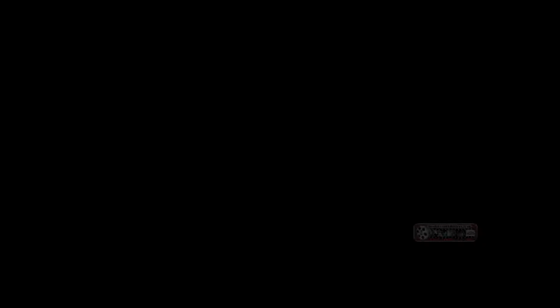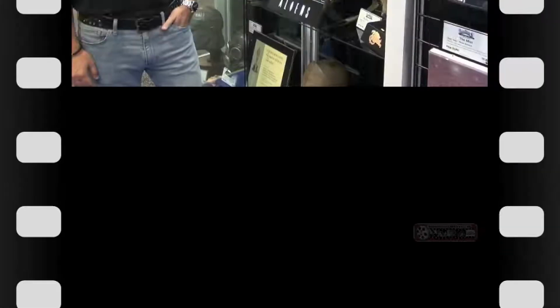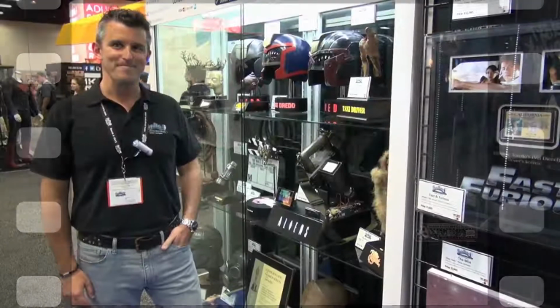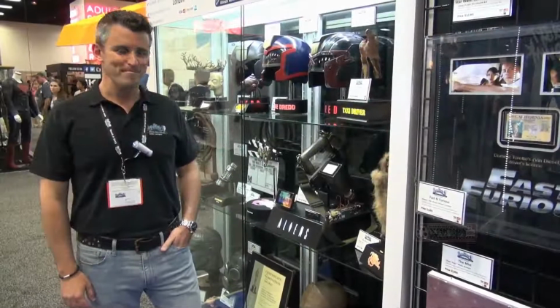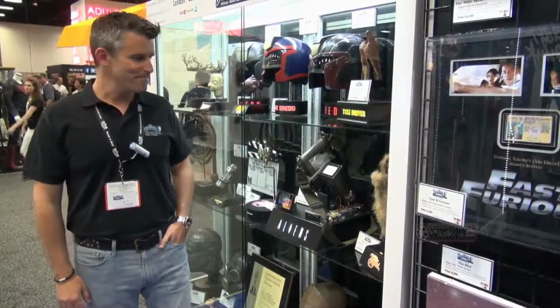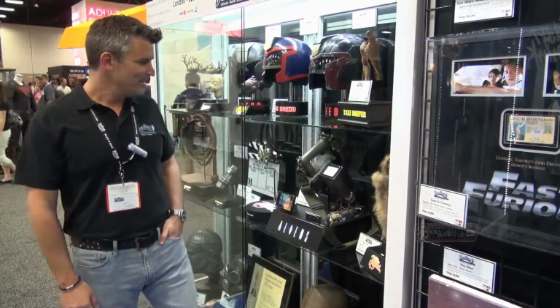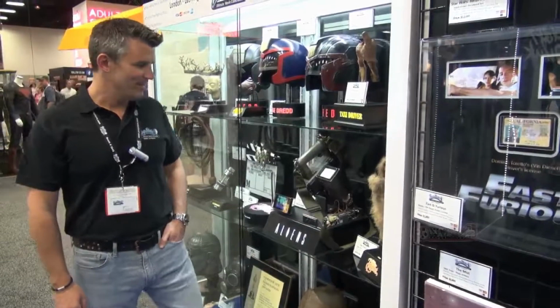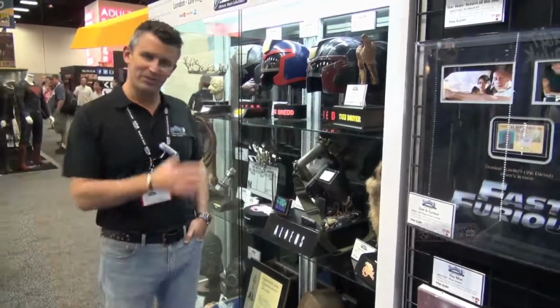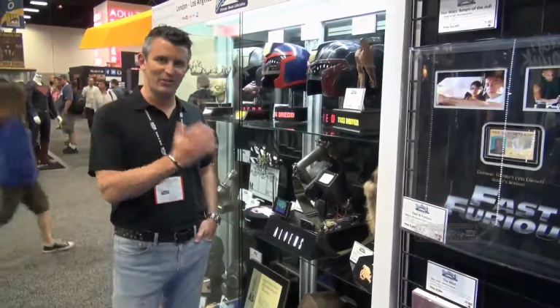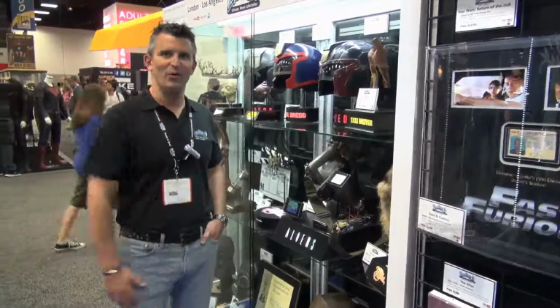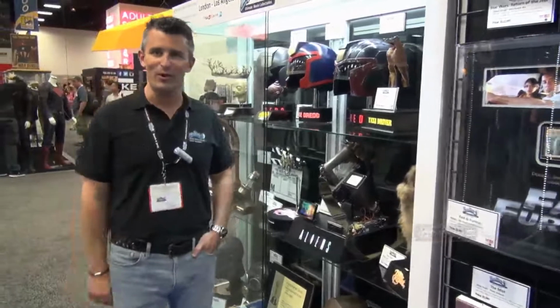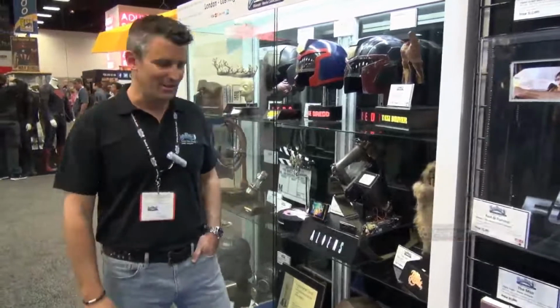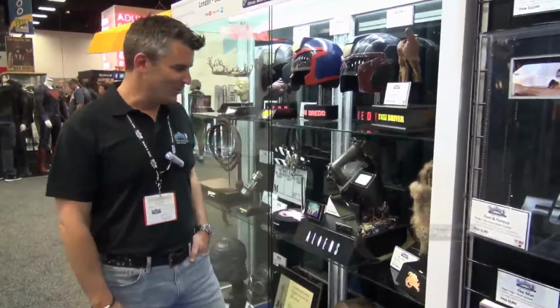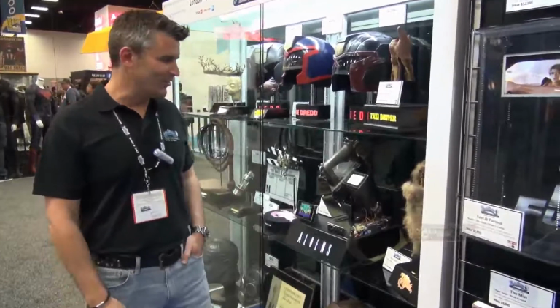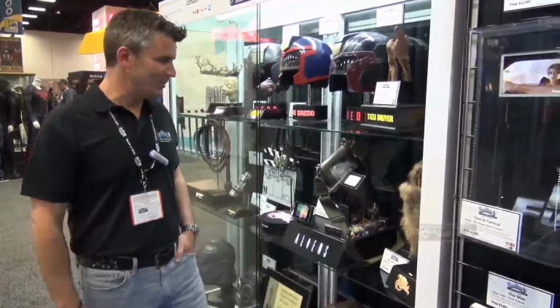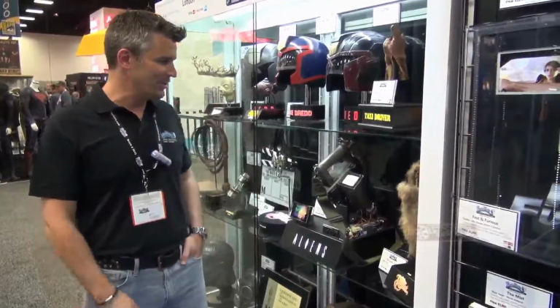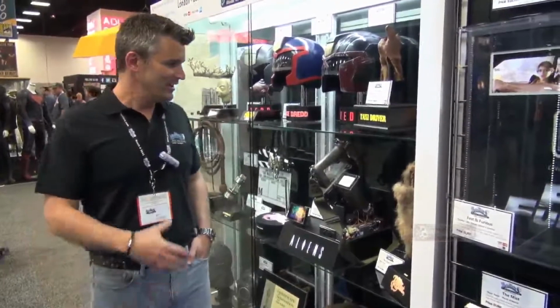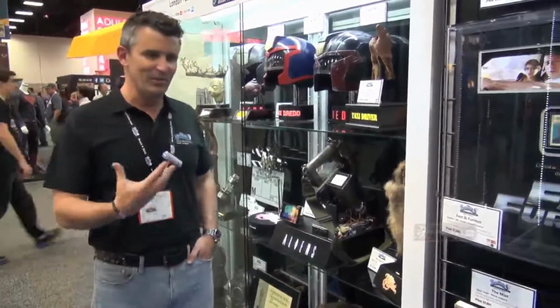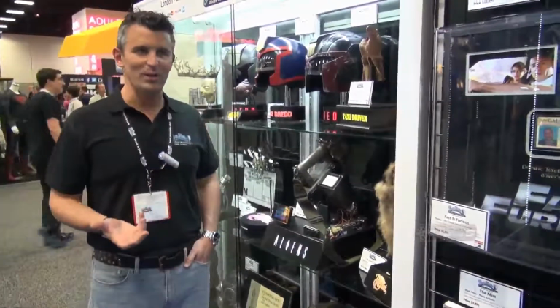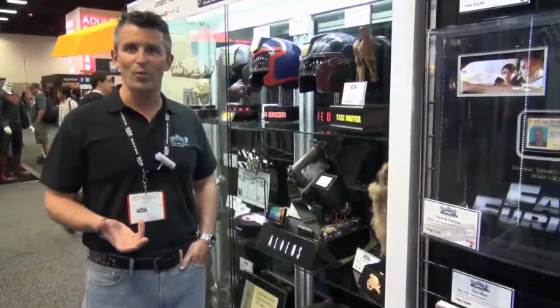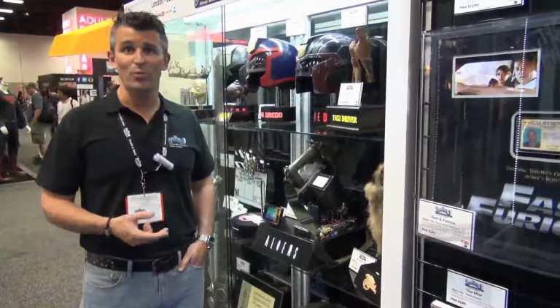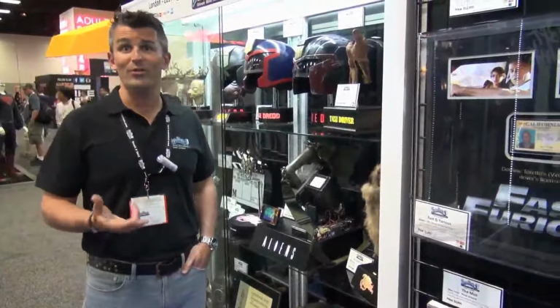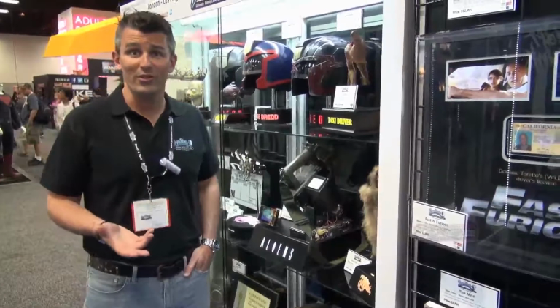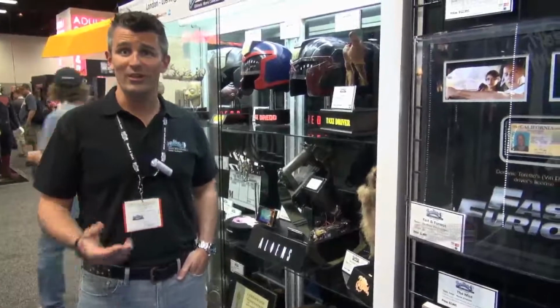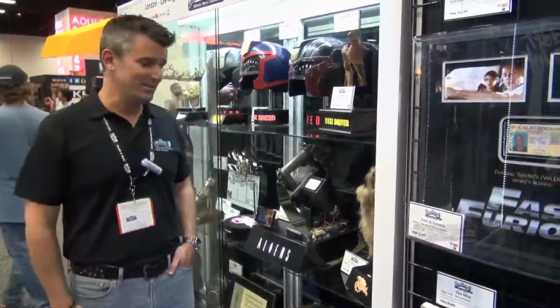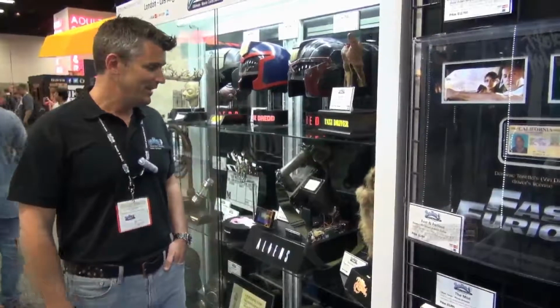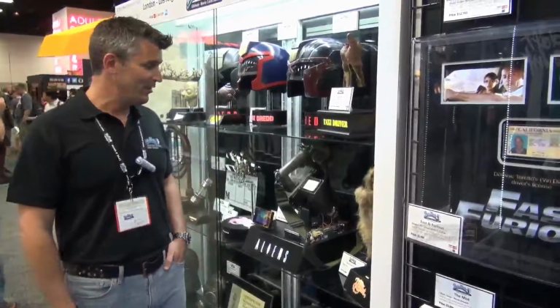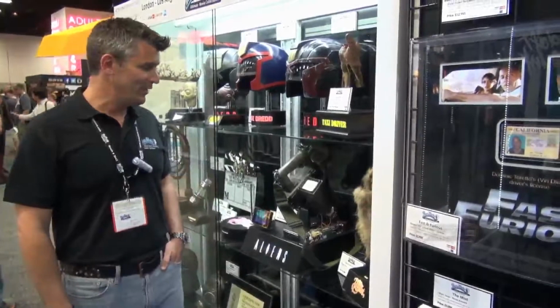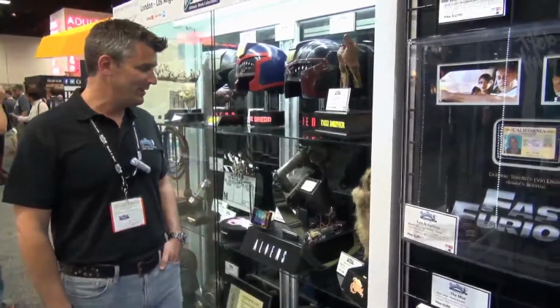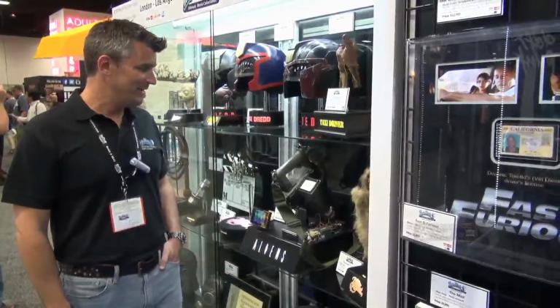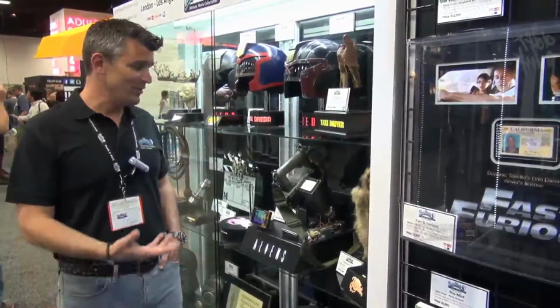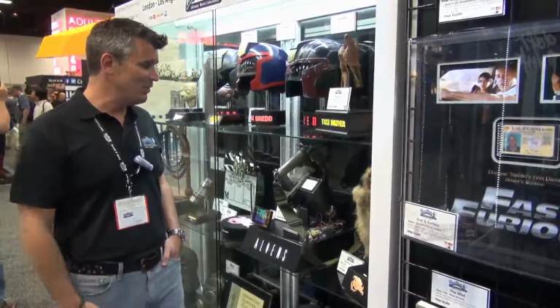You've got something really cool from the Aliens. Can you tell us about it? Yeah, this is a phenomenal find. It's a really exciting piece actually. It's something that we didn't know whether it still existed outside of its use in the movie.